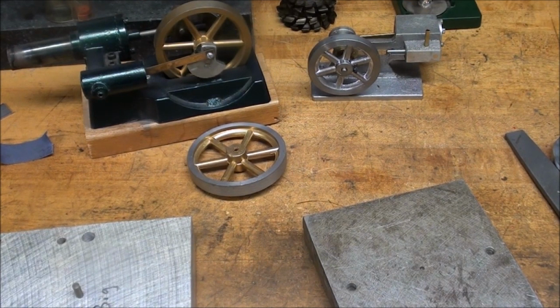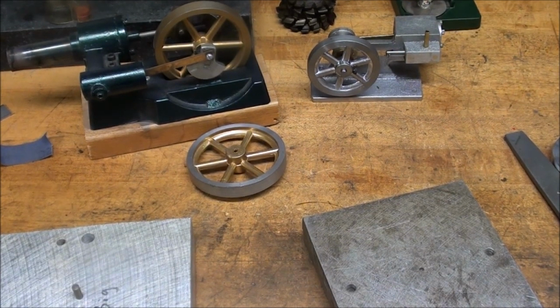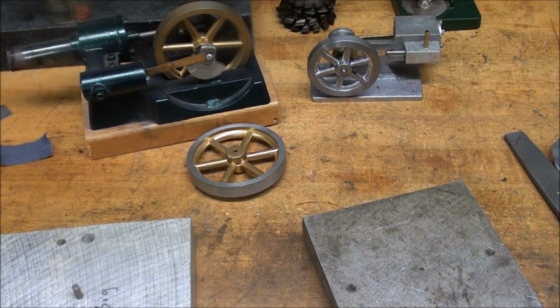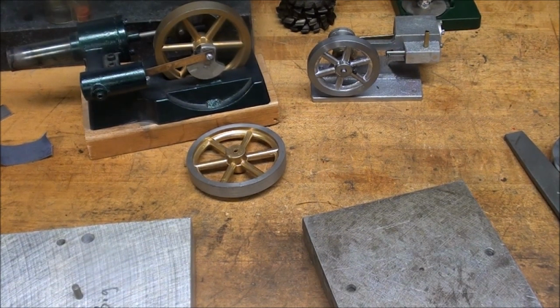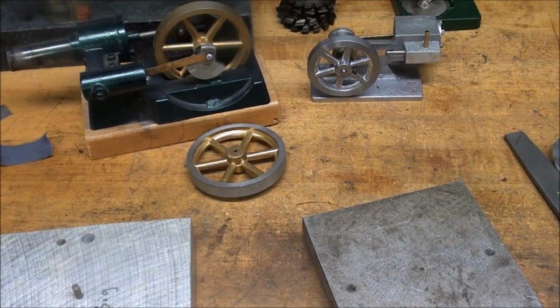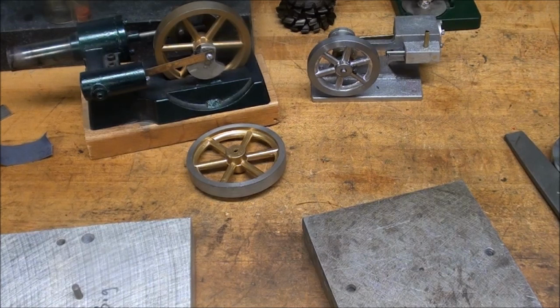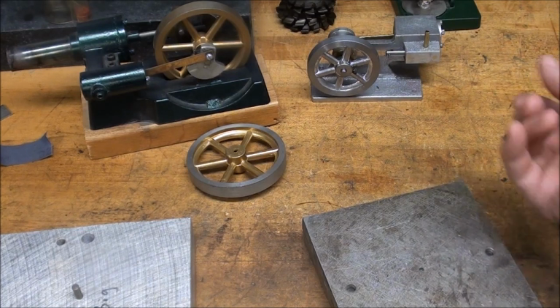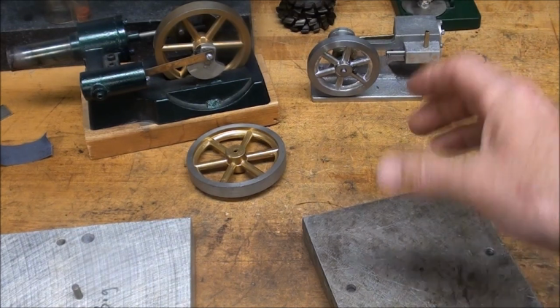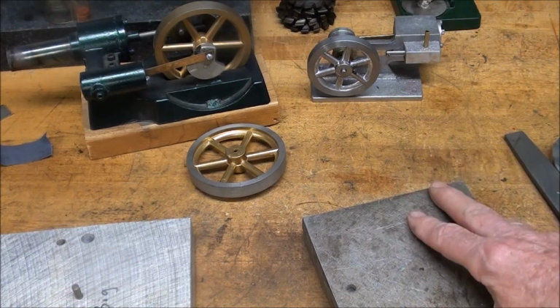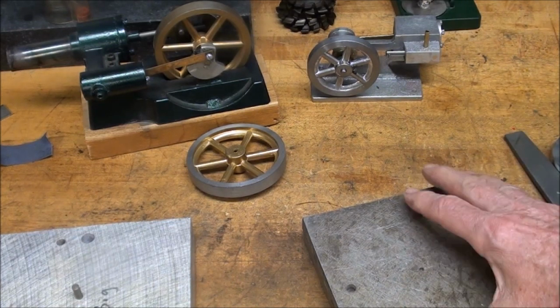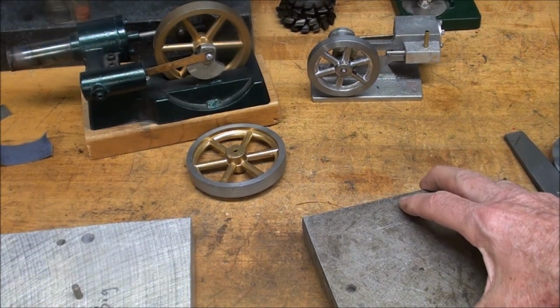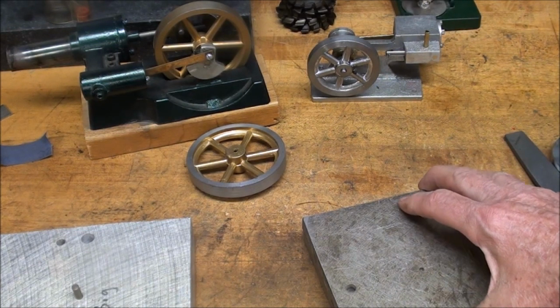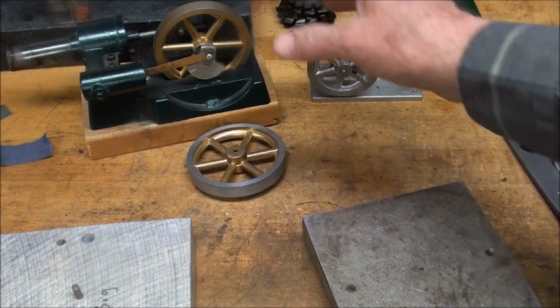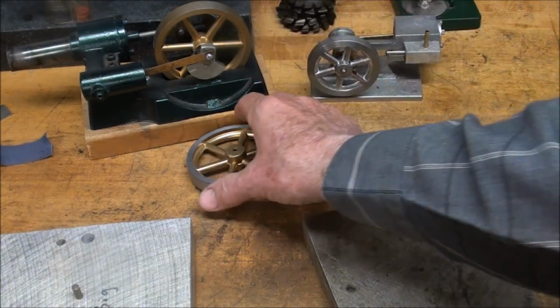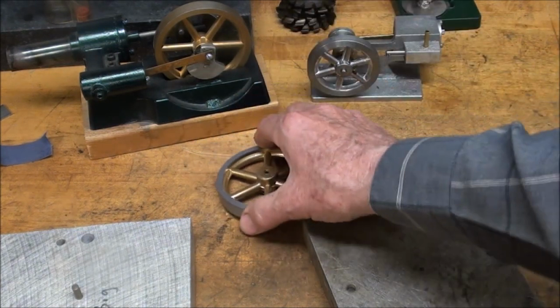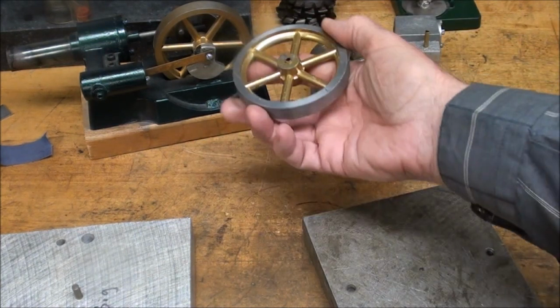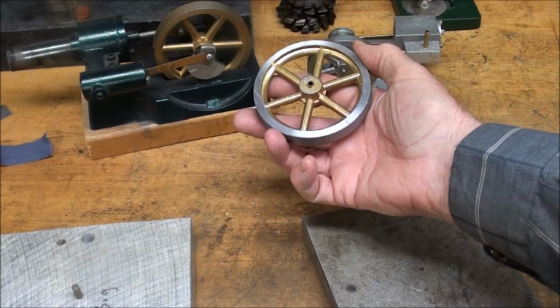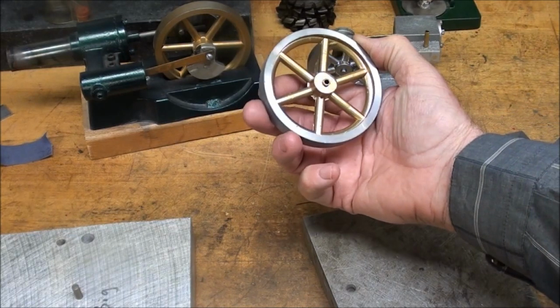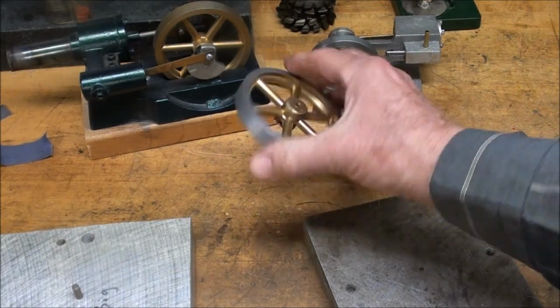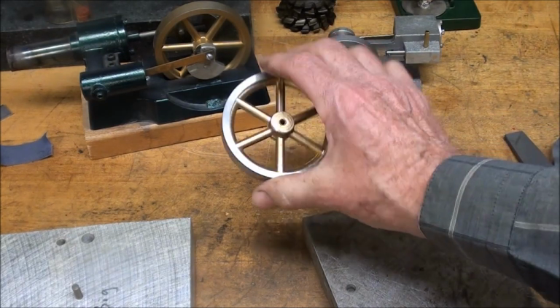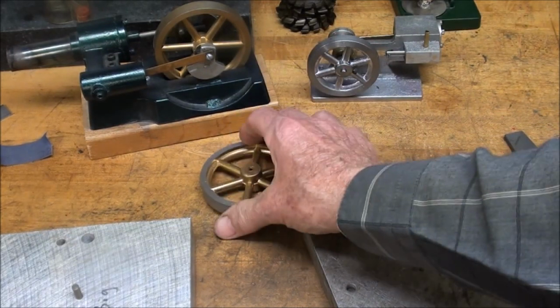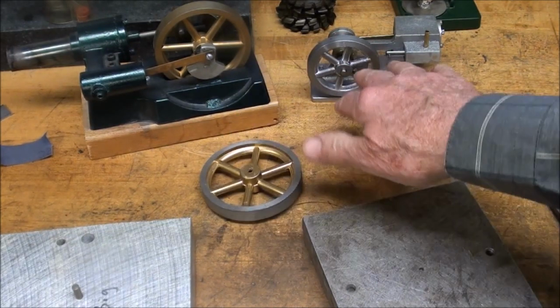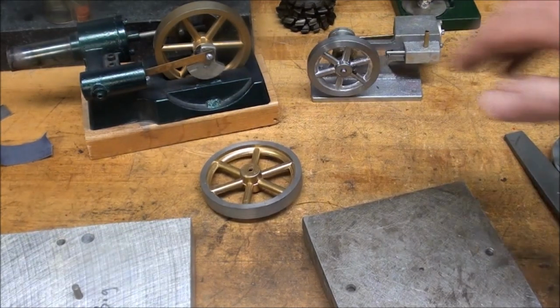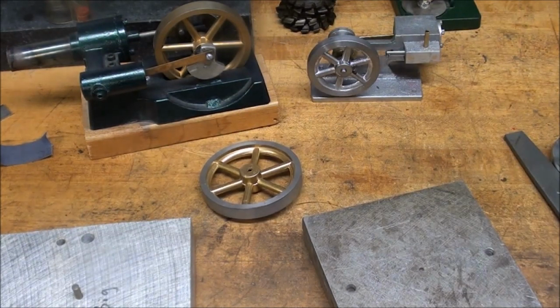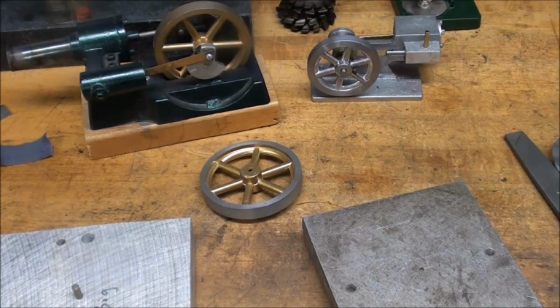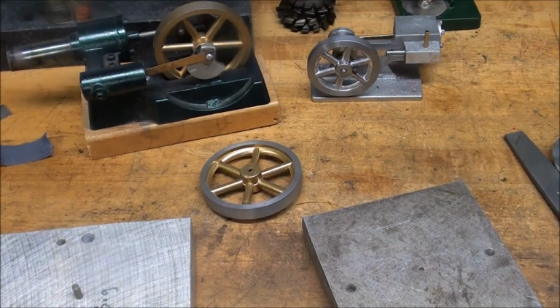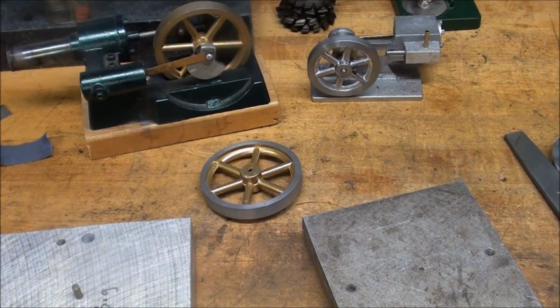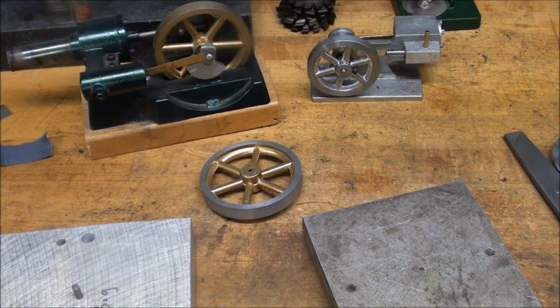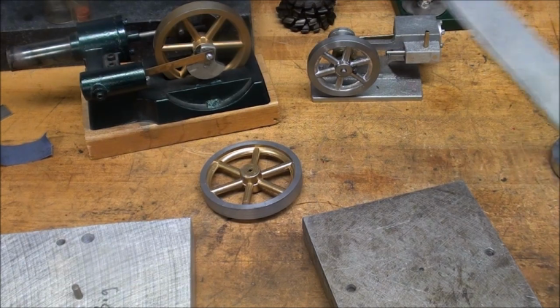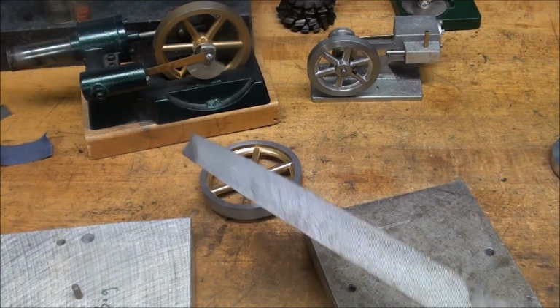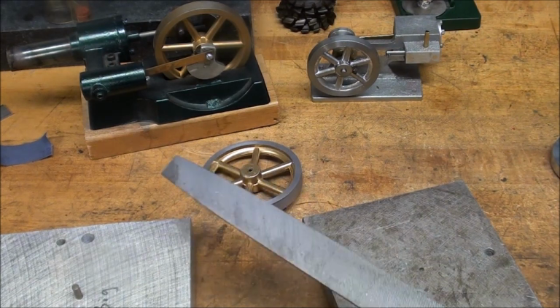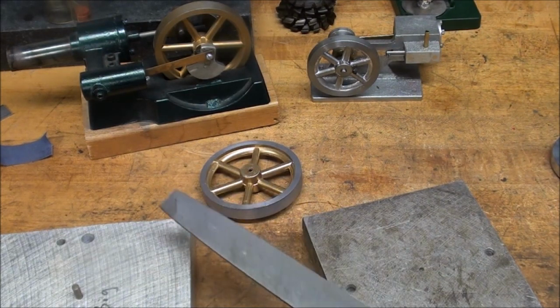Howdy, it's Tubal Cain again. Today's video is going to be on casting out of molten metal these little flywheels for my engines. But before I start, just a word of thanks to a Mr. Caspin.